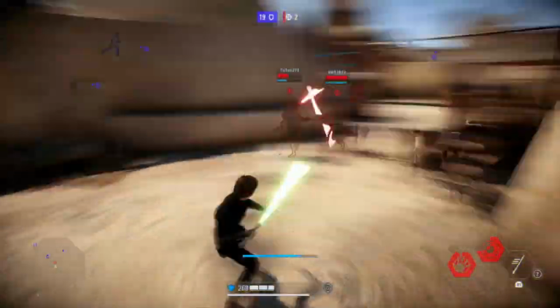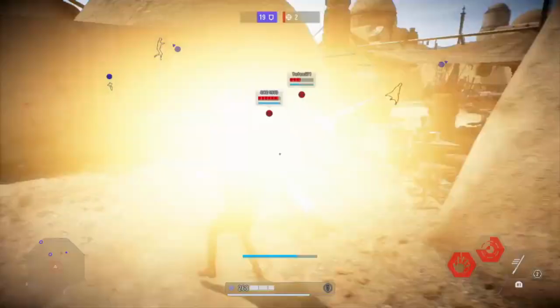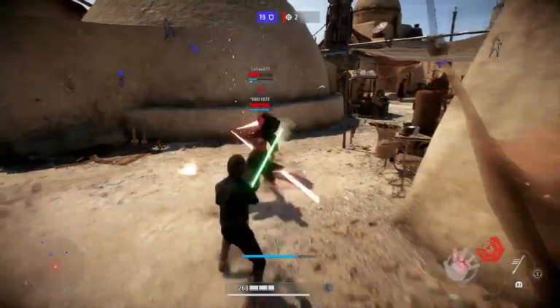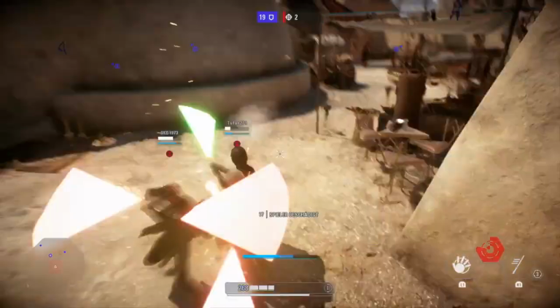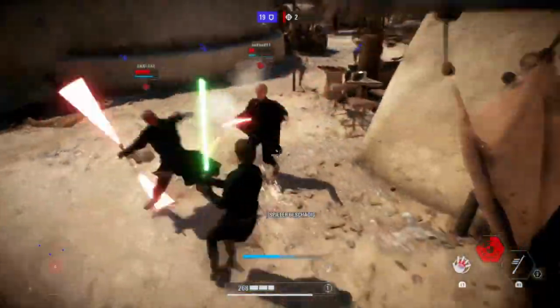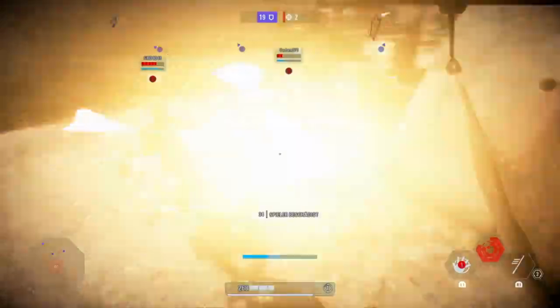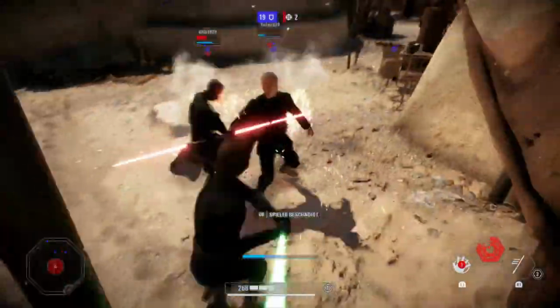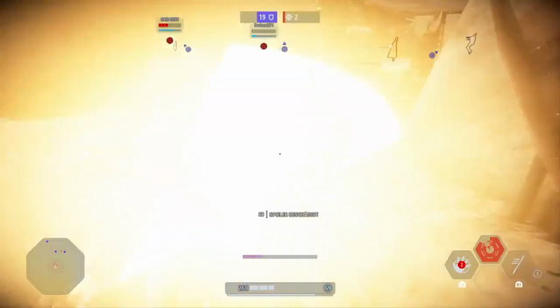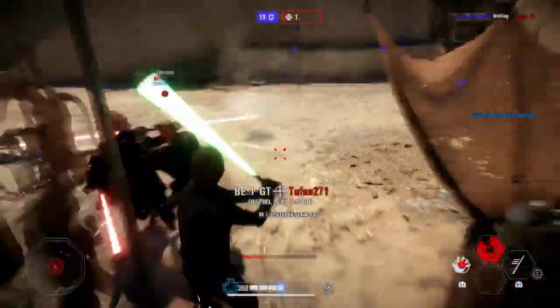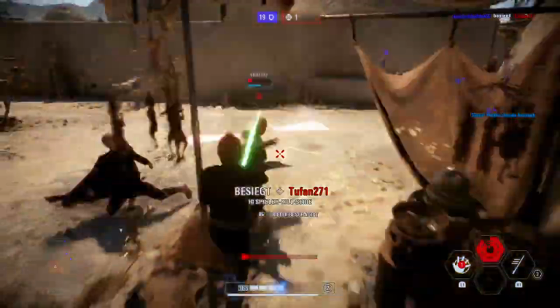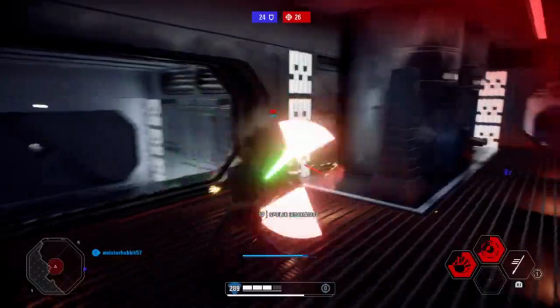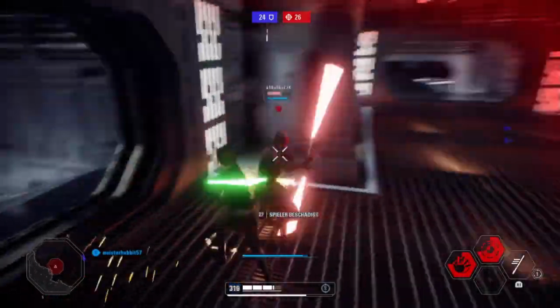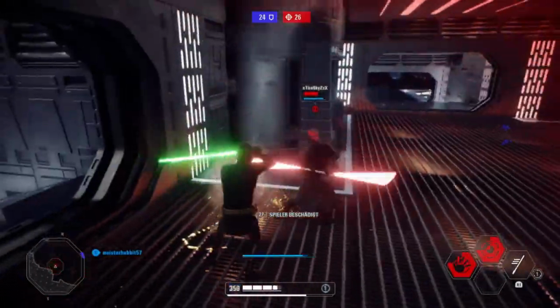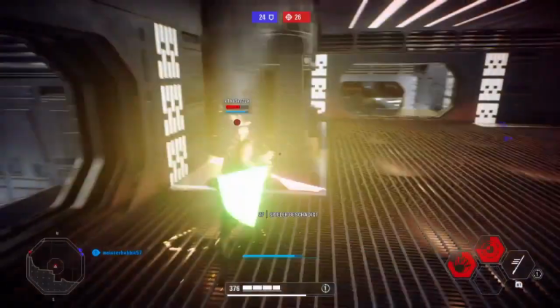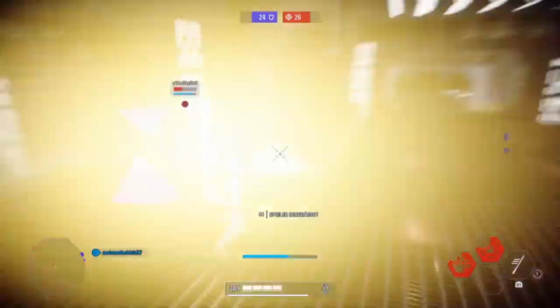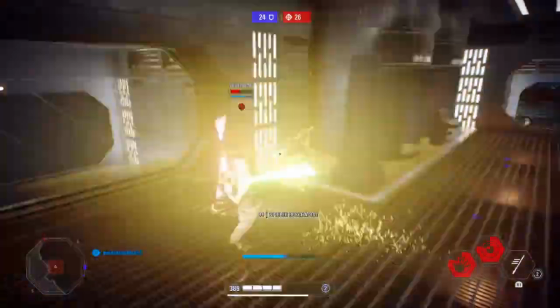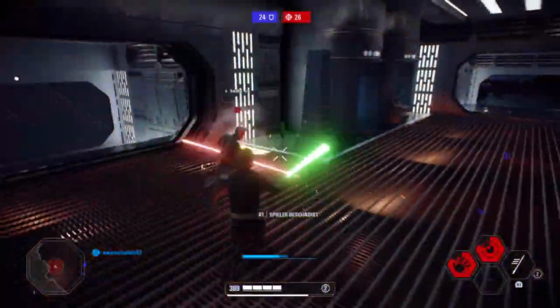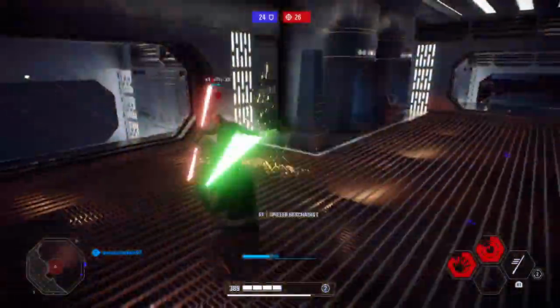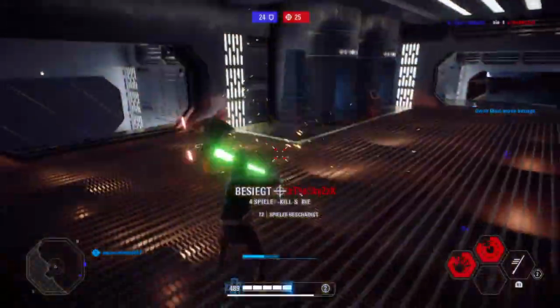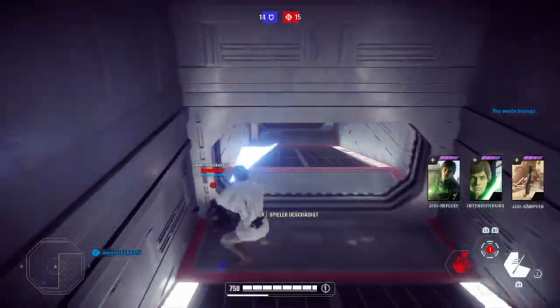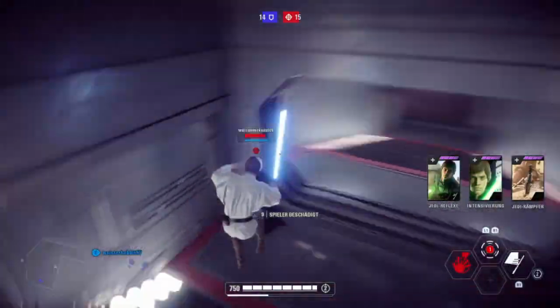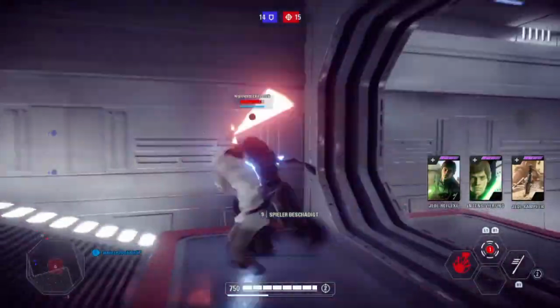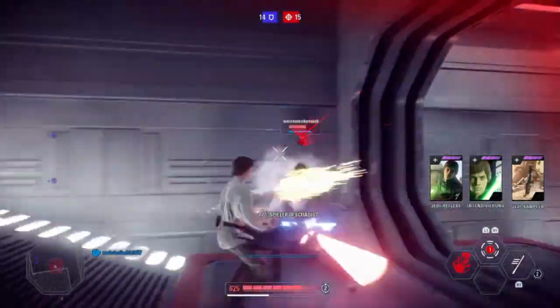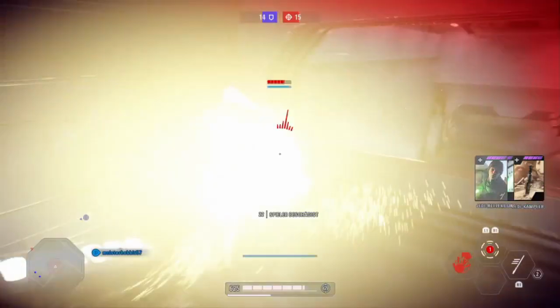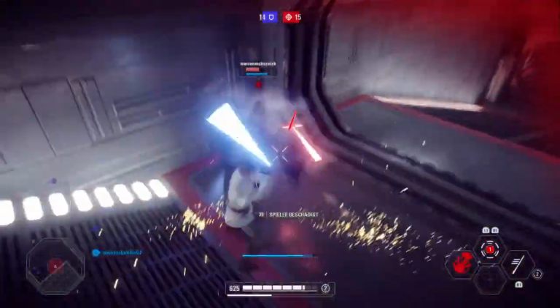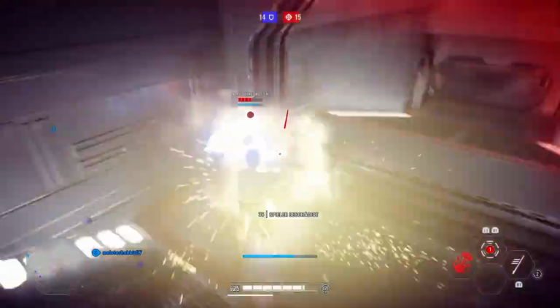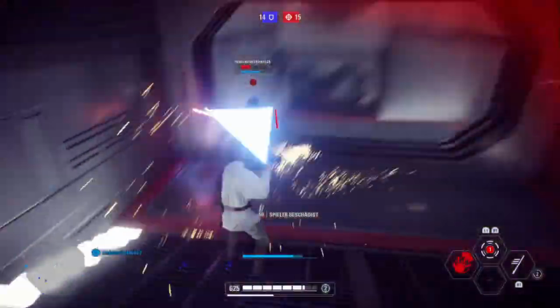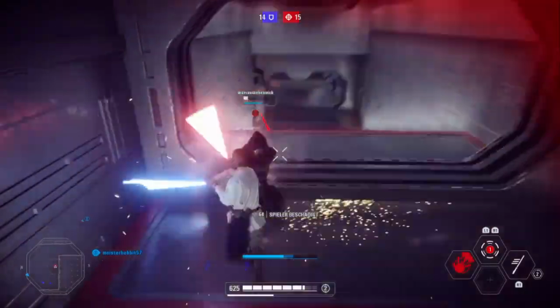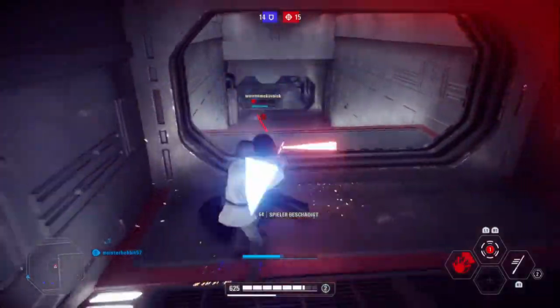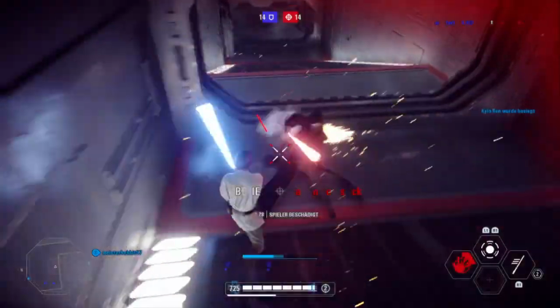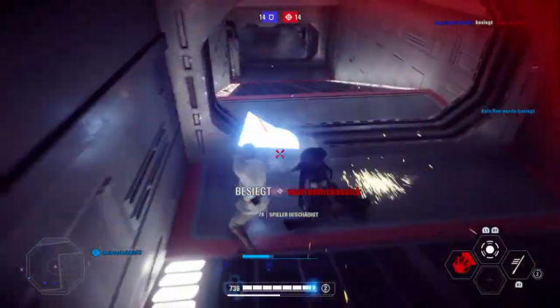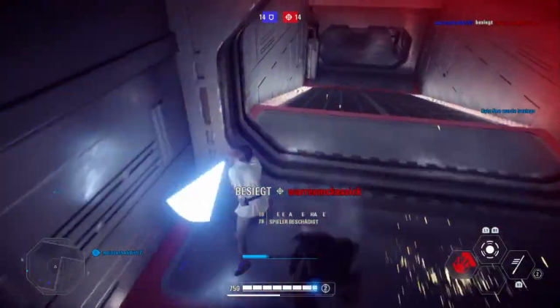Luke's fast swing speed also makes parrying — or what I call ghost hits — very easy. I made a video about that, but in short, you basically just have to hit the enemy right after you've blocked one of his attacks.